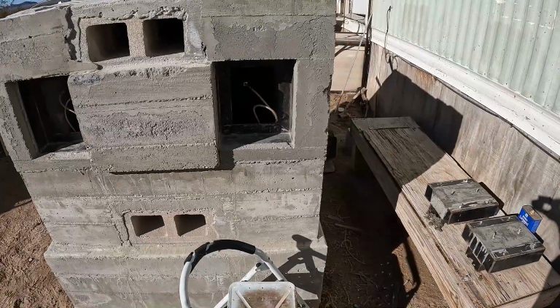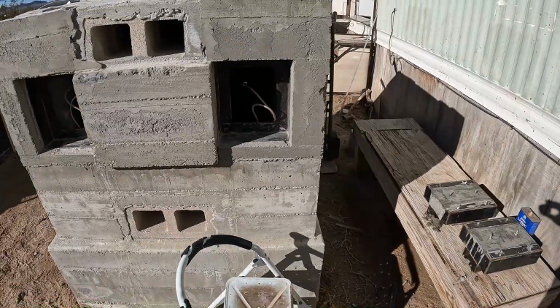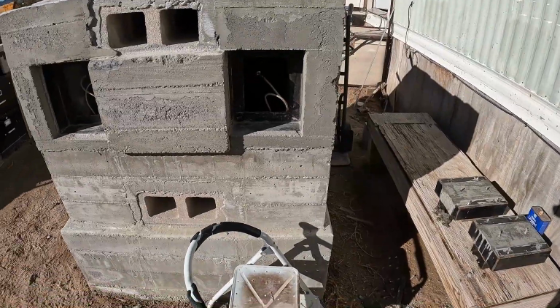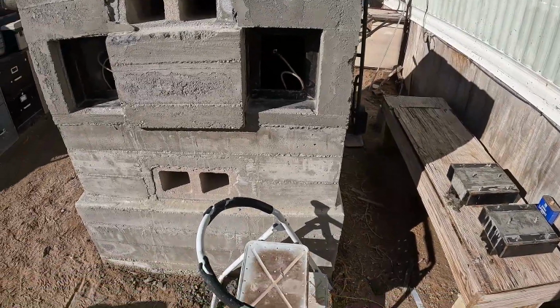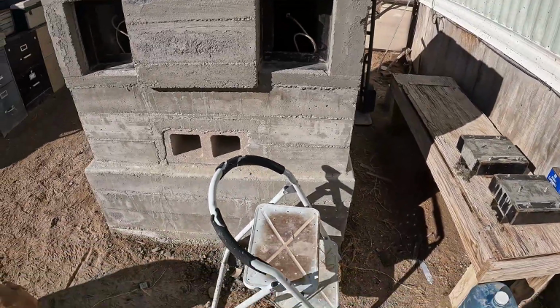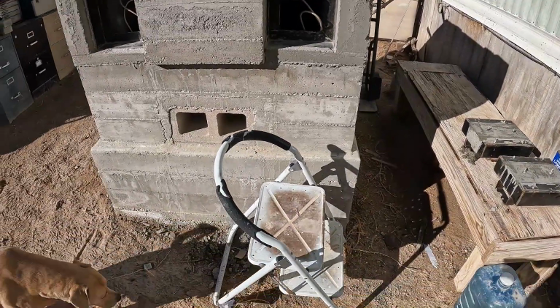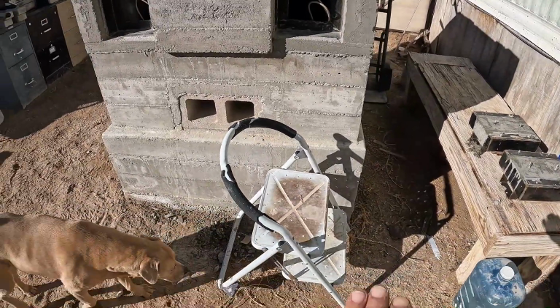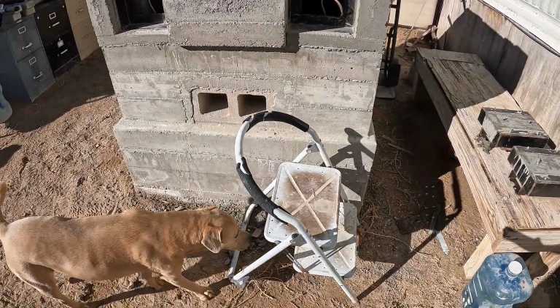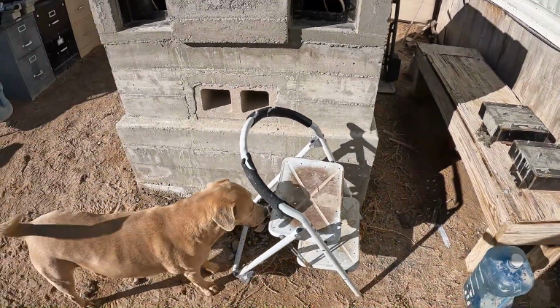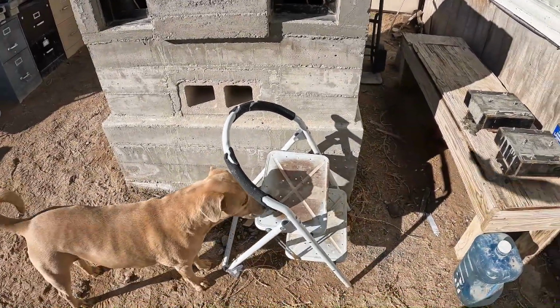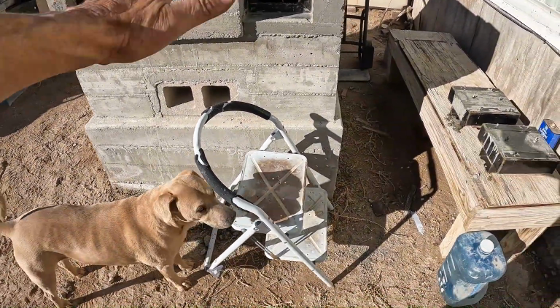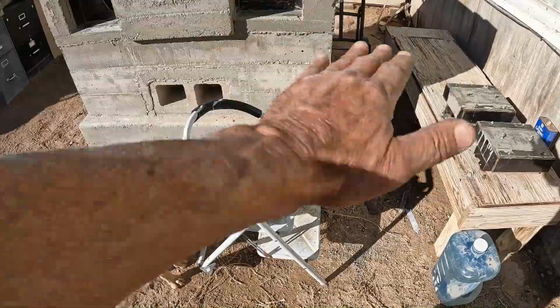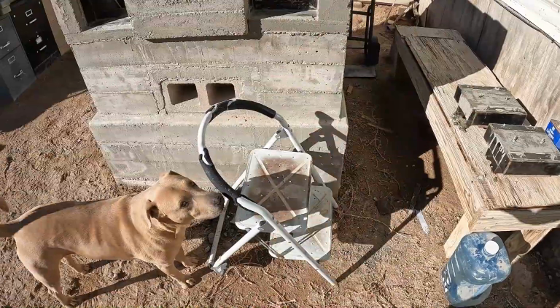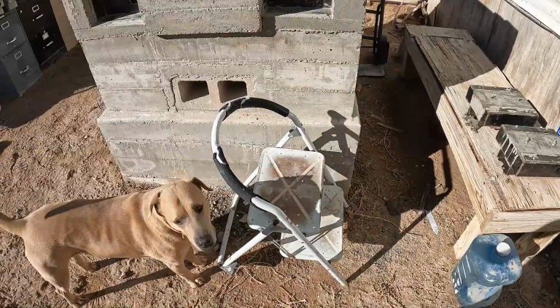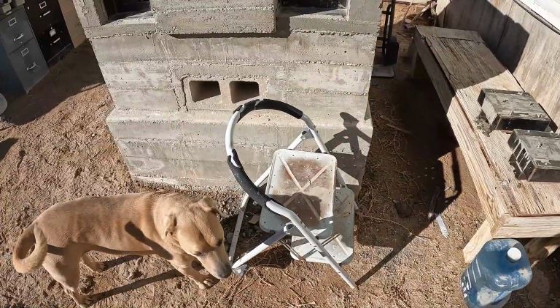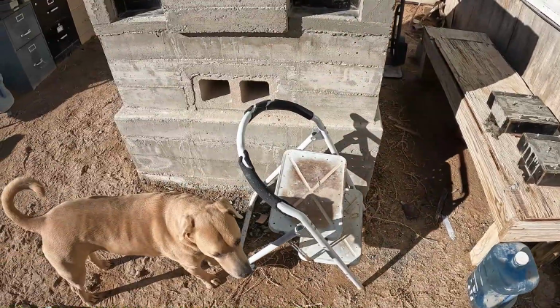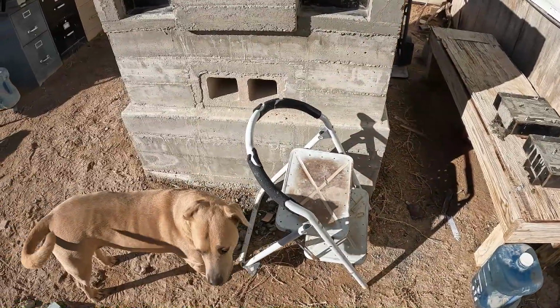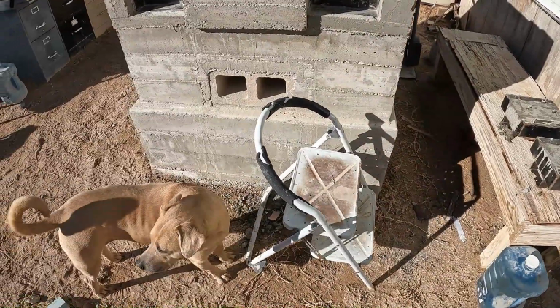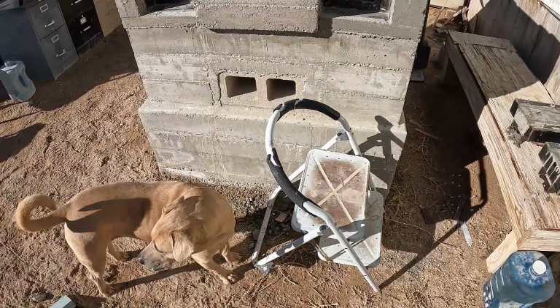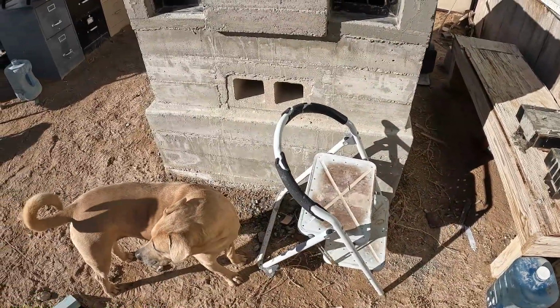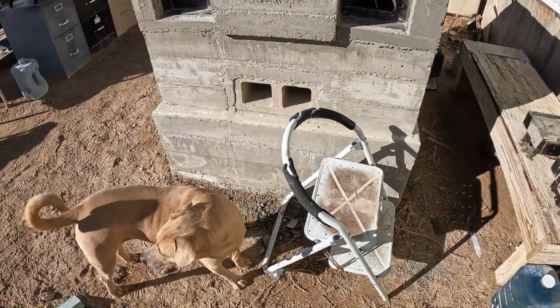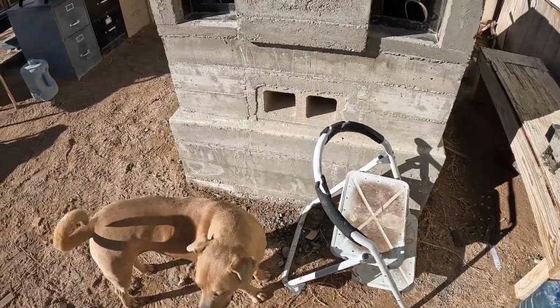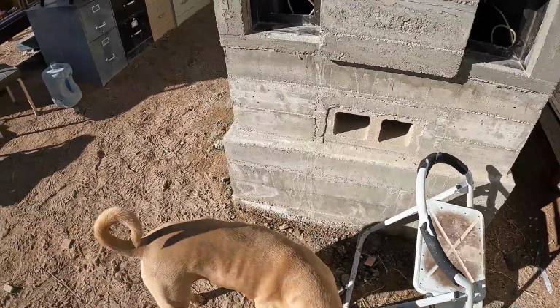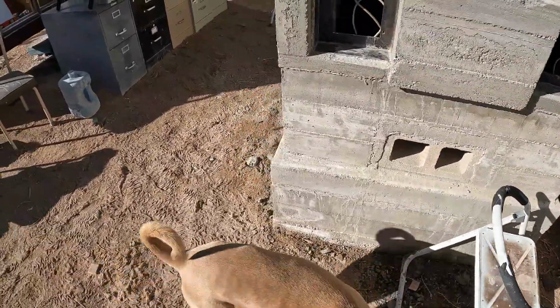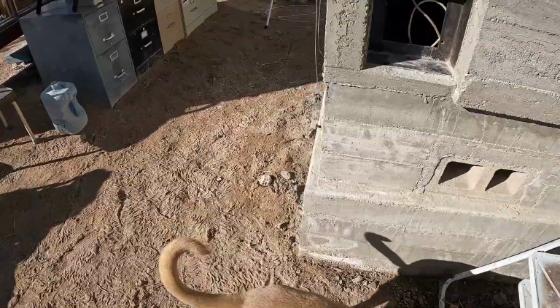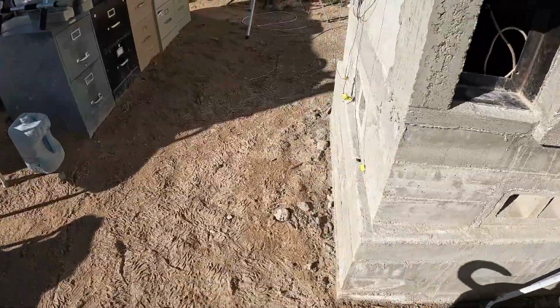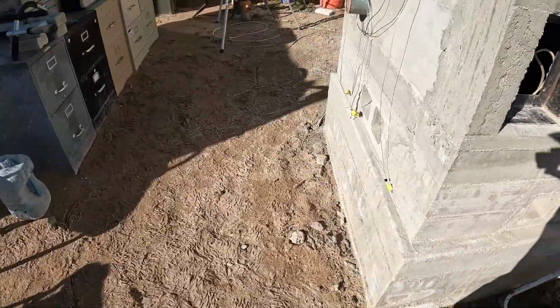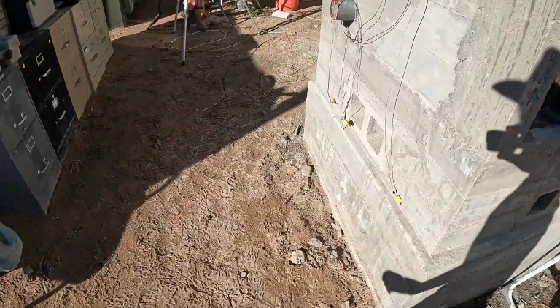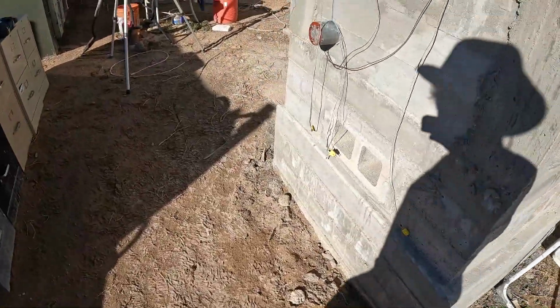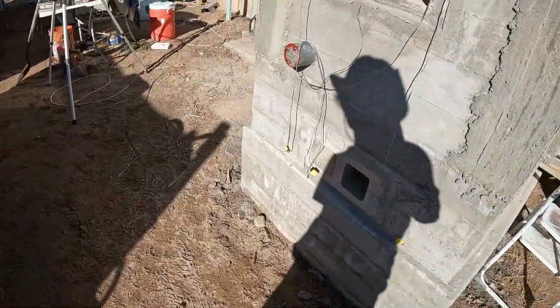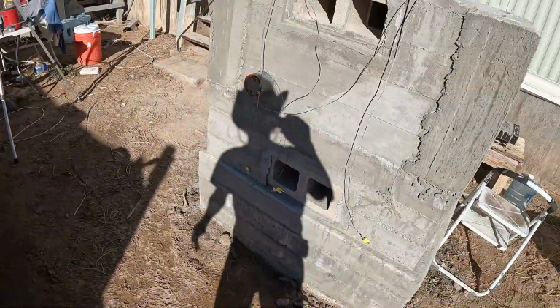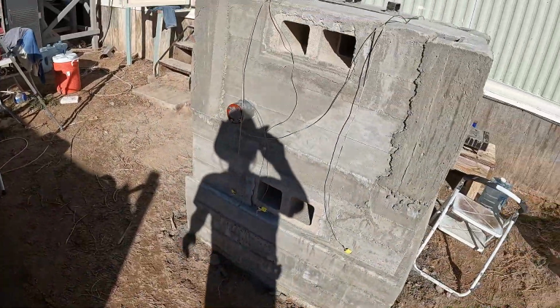Then I'll start concreting at least some slabs around here. I want to get a greenhouse around it temporarily until I get a room built around it.